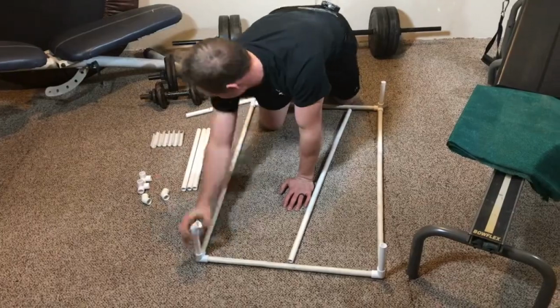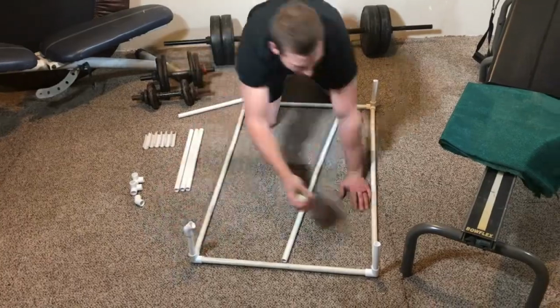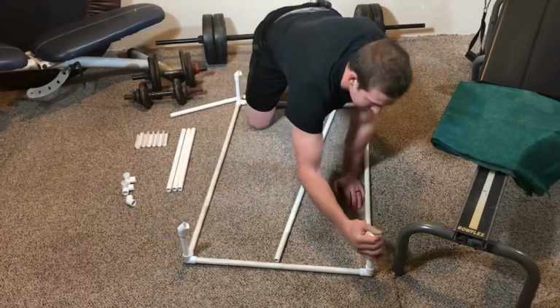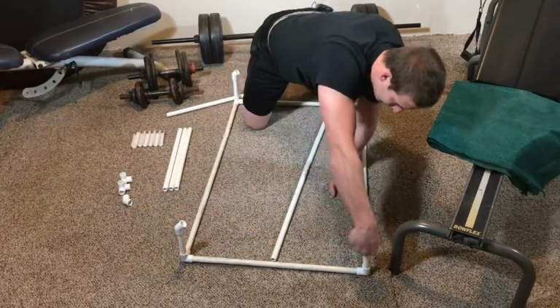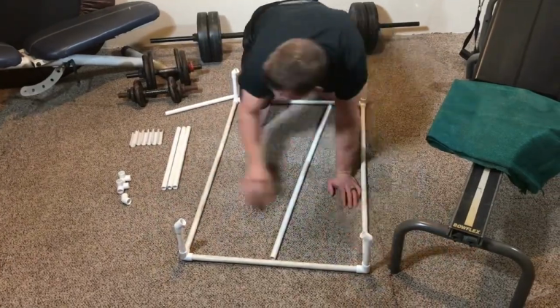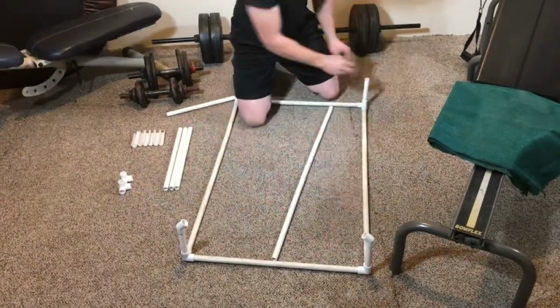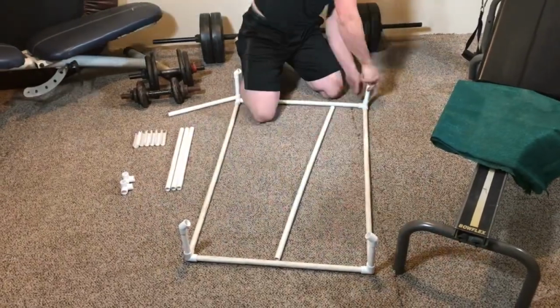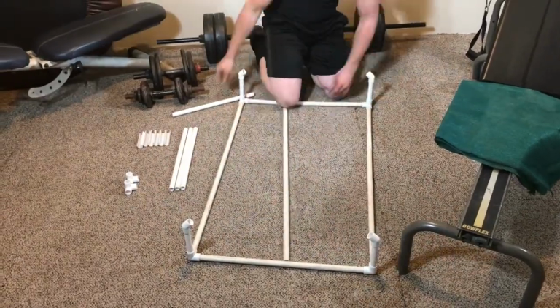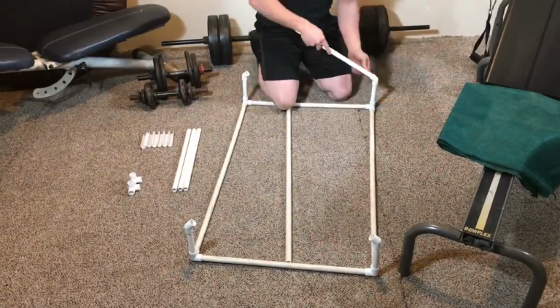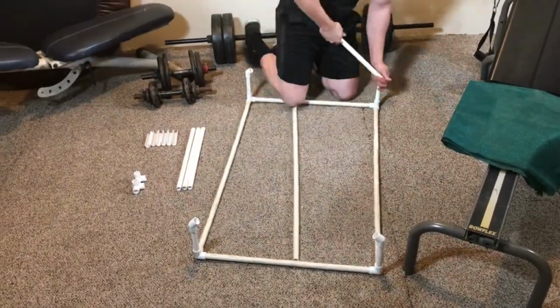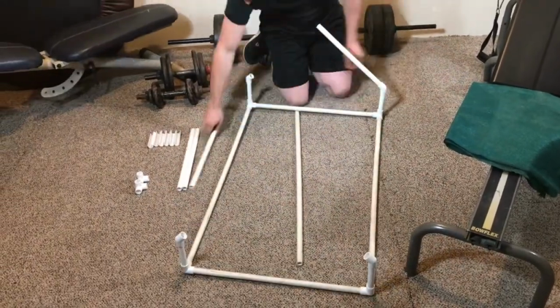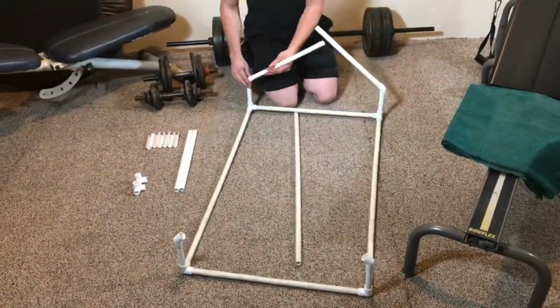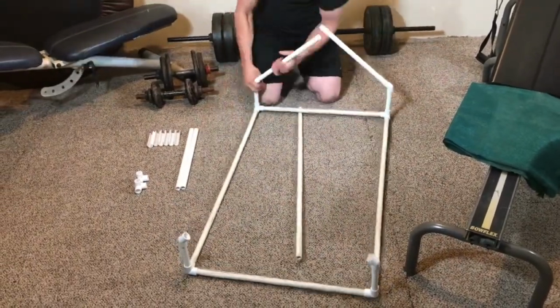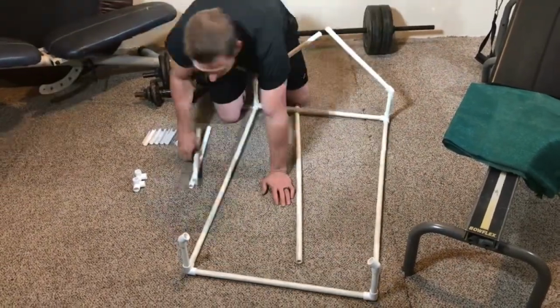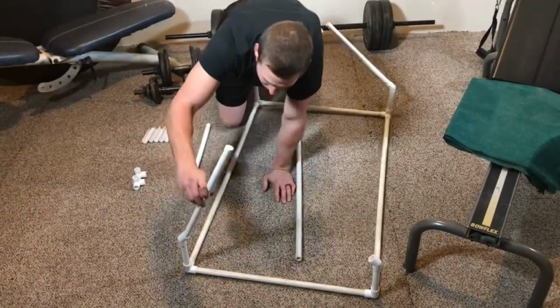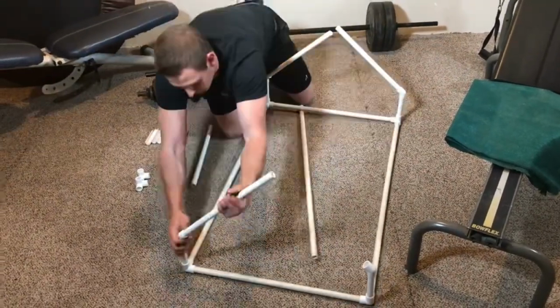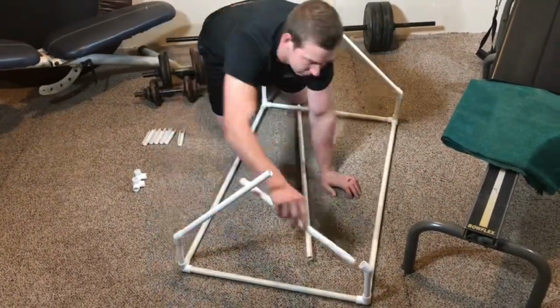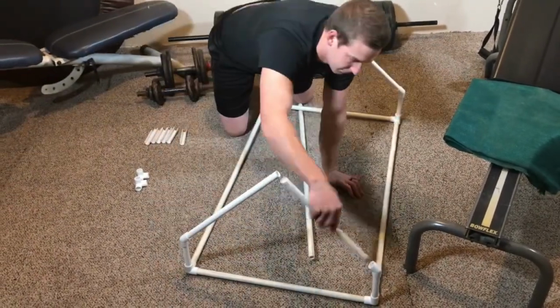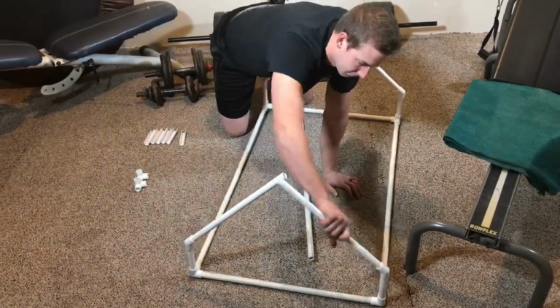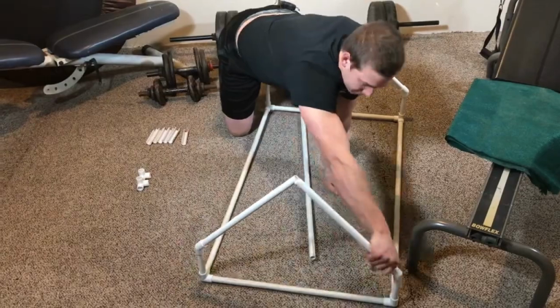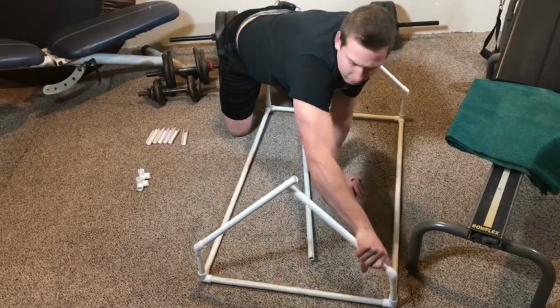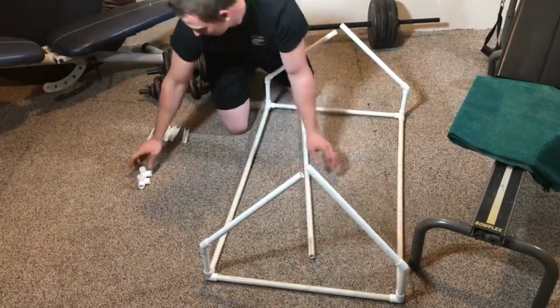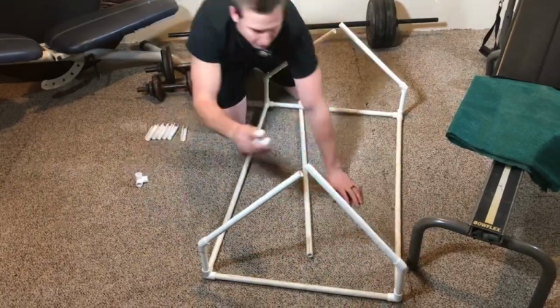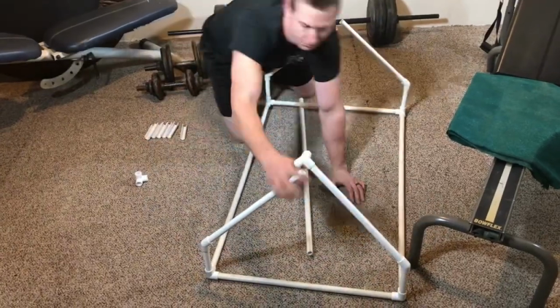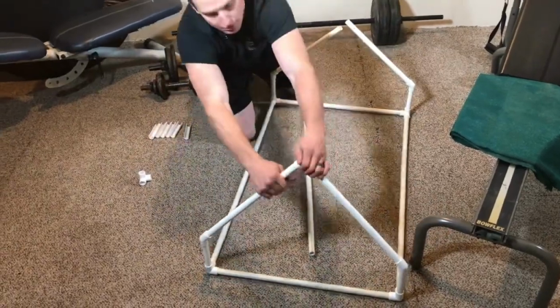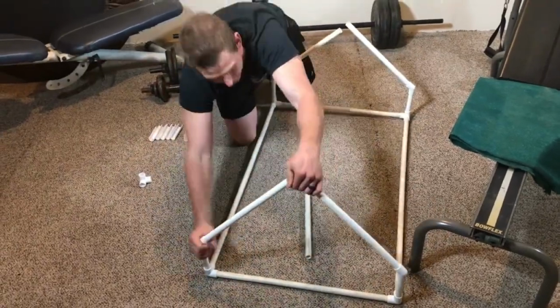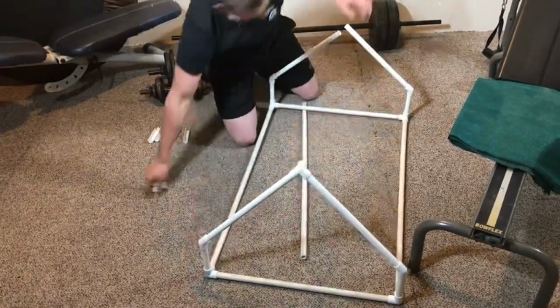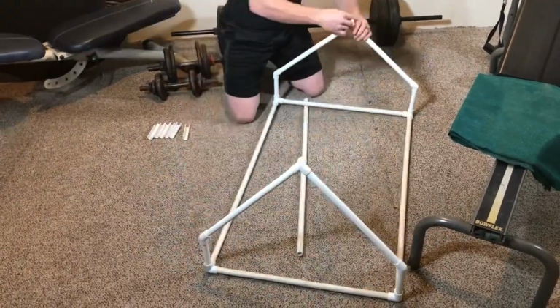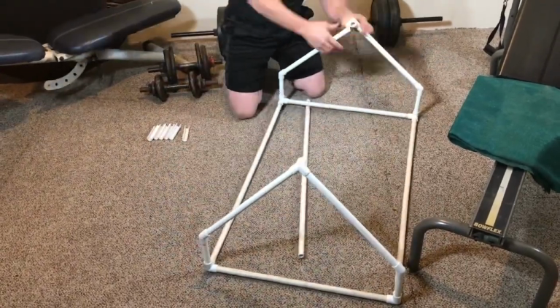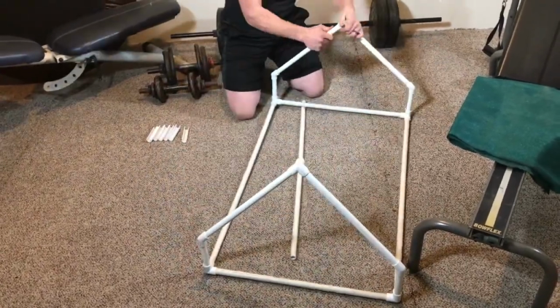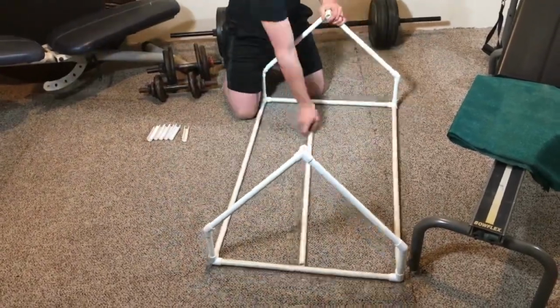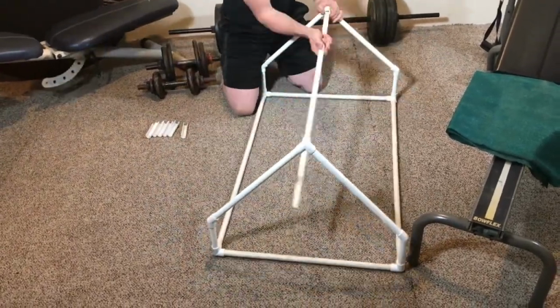You're going to need four elbows, six three-ways, and roughly six or seven of the snap clamps. This is all in half inch.